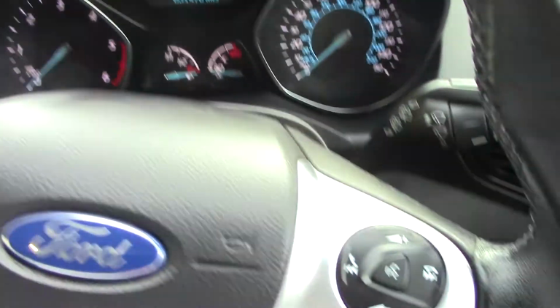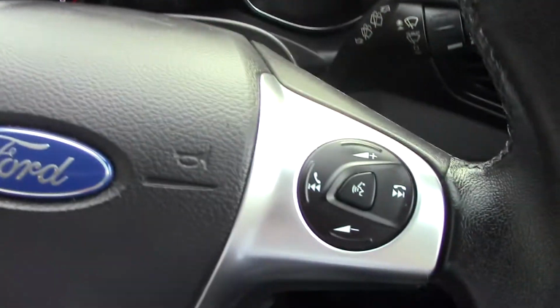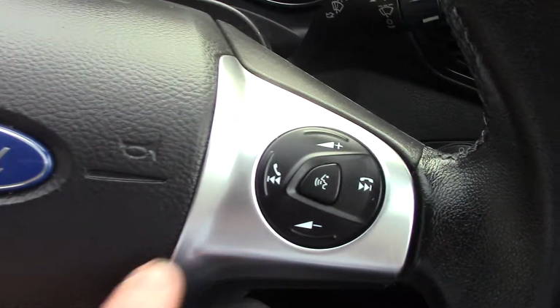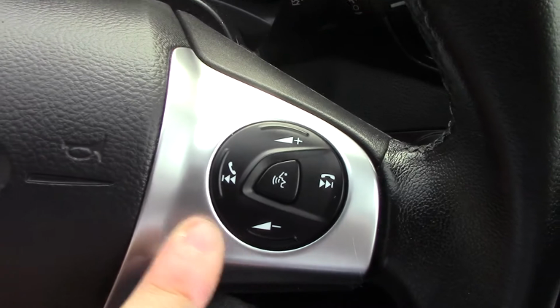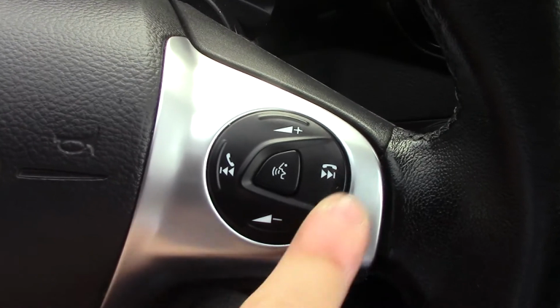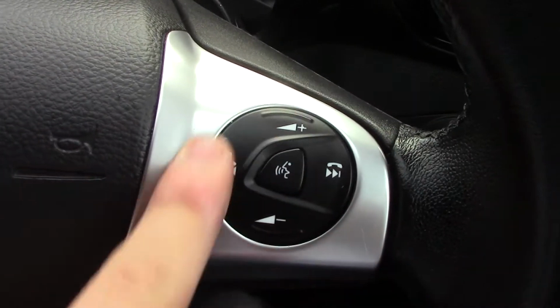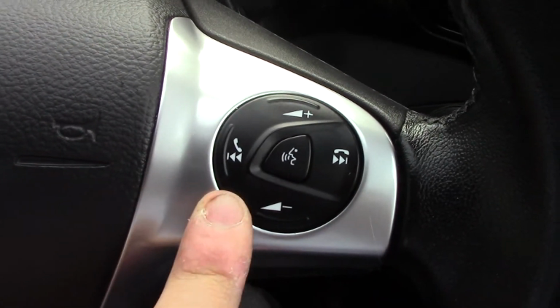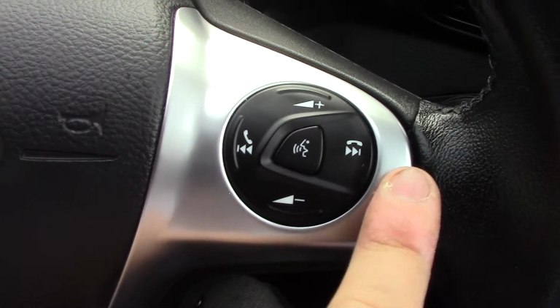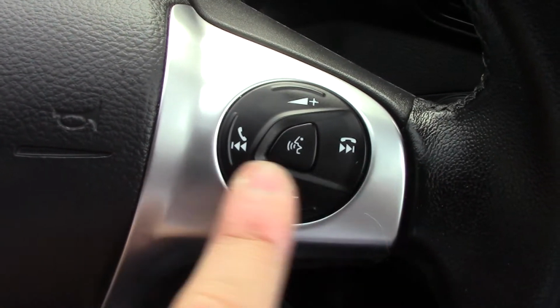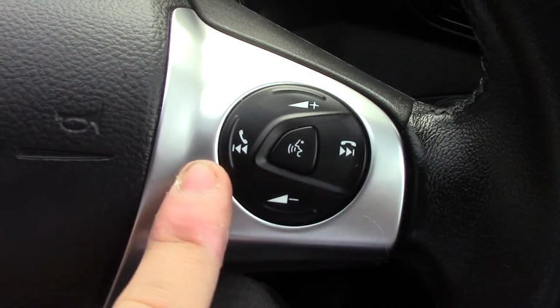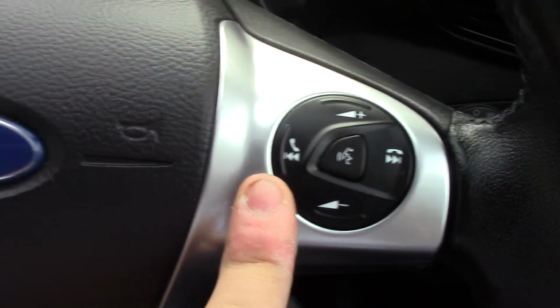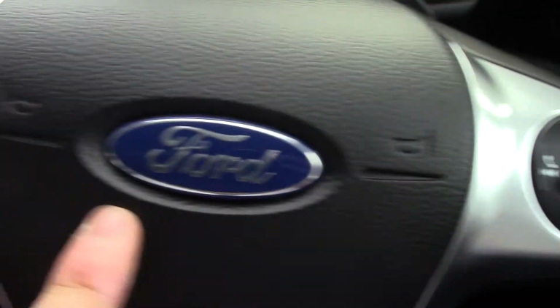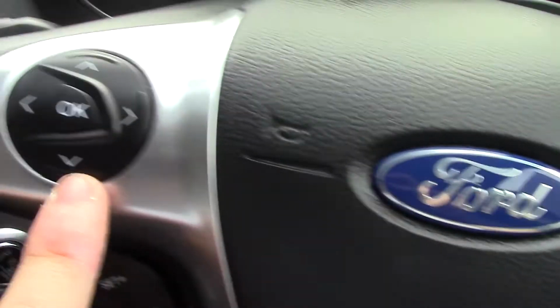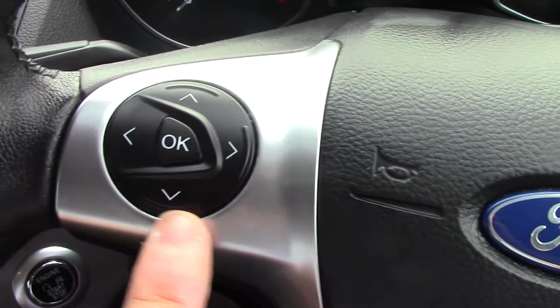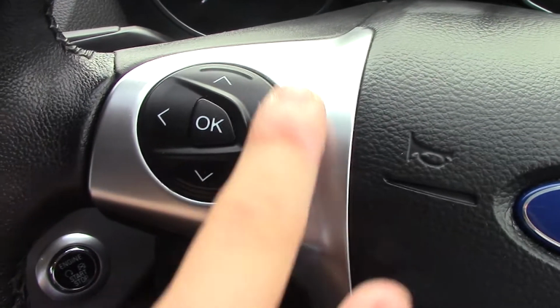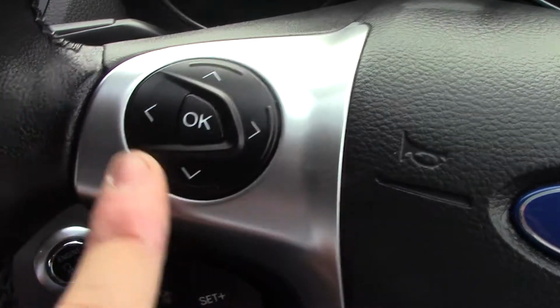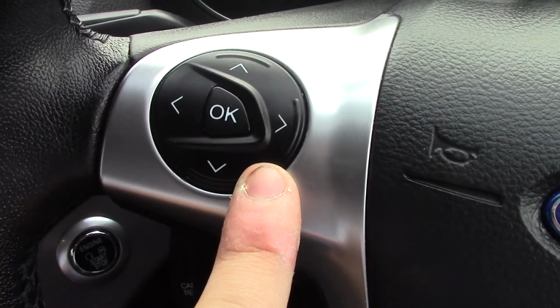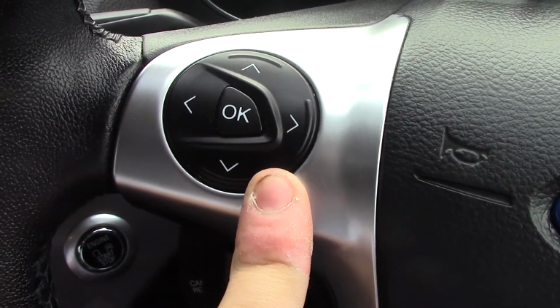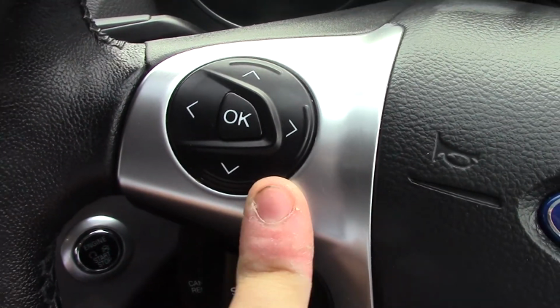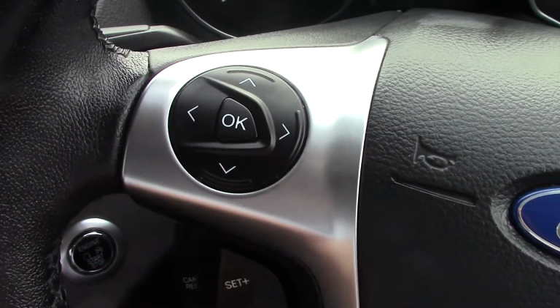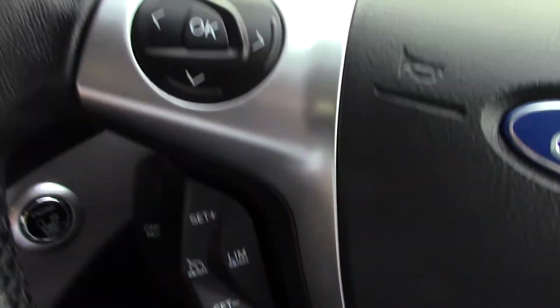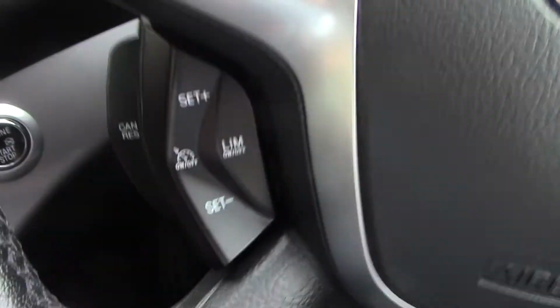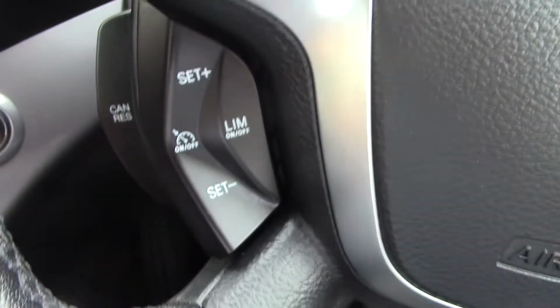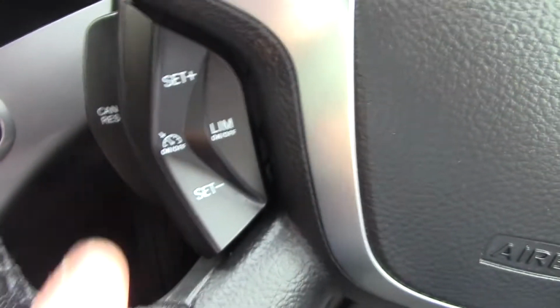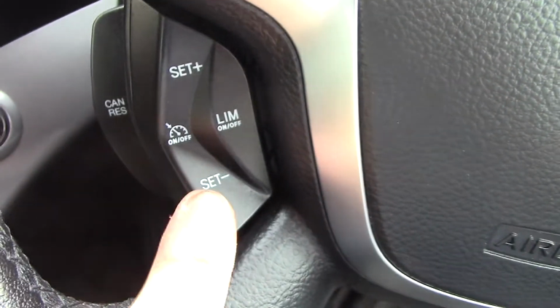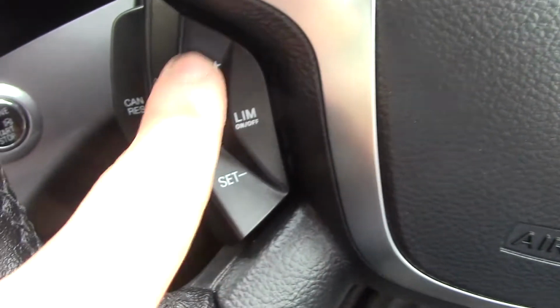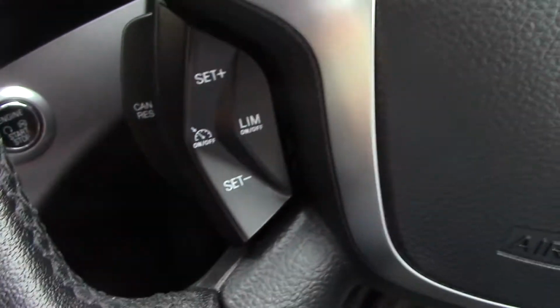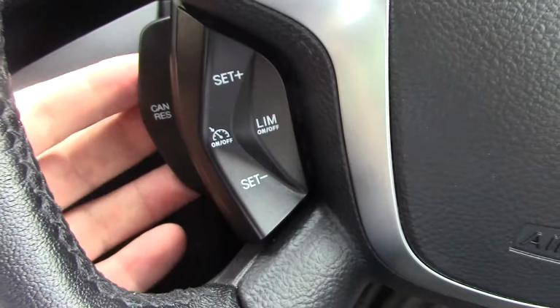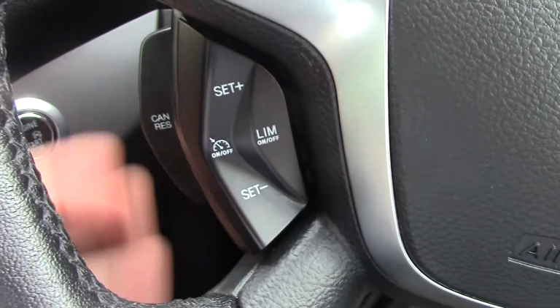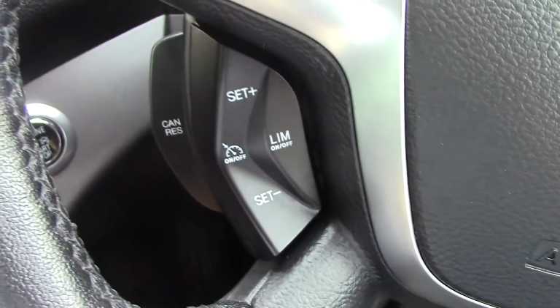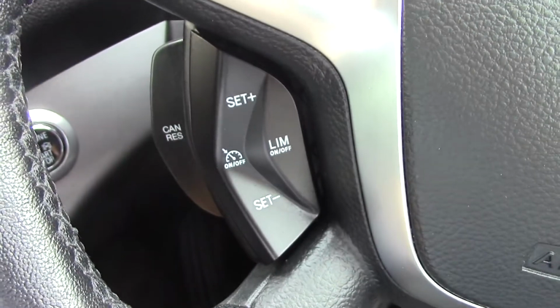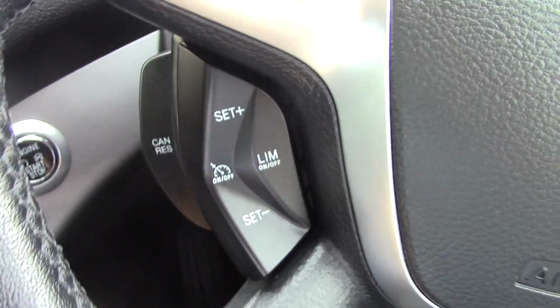On the steering wheel you've got controls for the volume of the radio as well as the Bluetooth voice. On this side you've got controls for the trip computer. Below that you've got buttons and toggles for the cruise control.